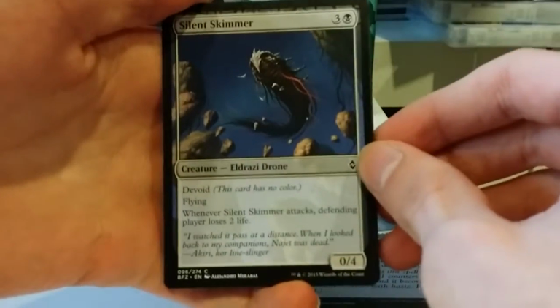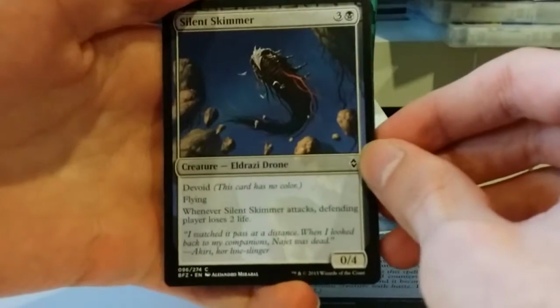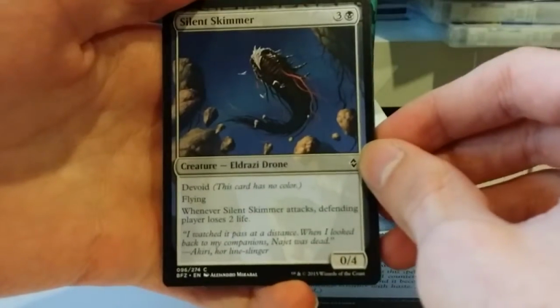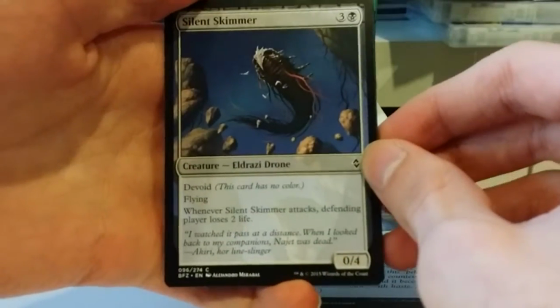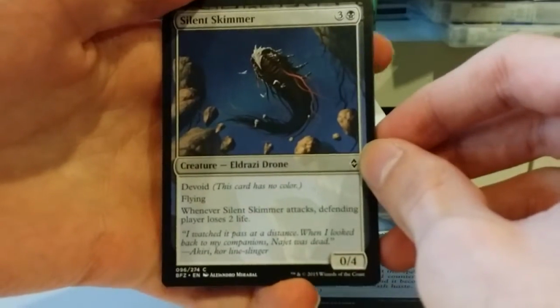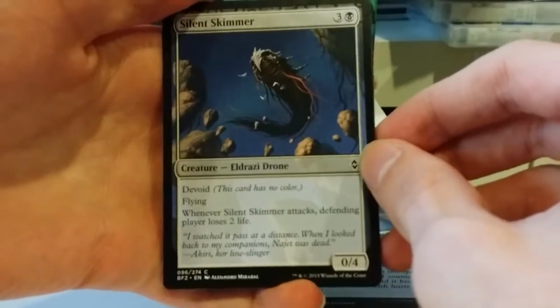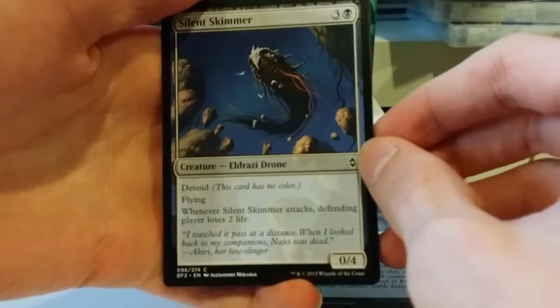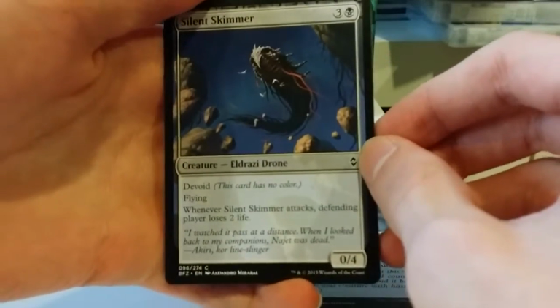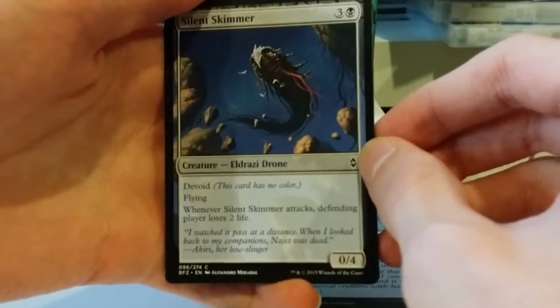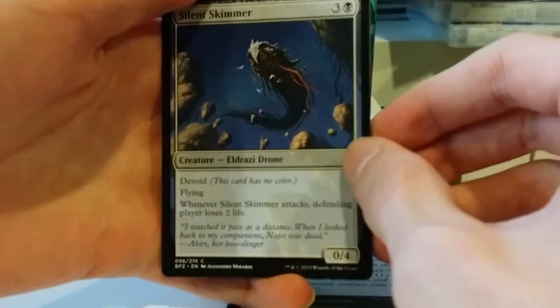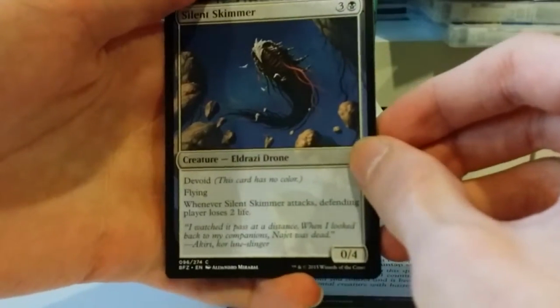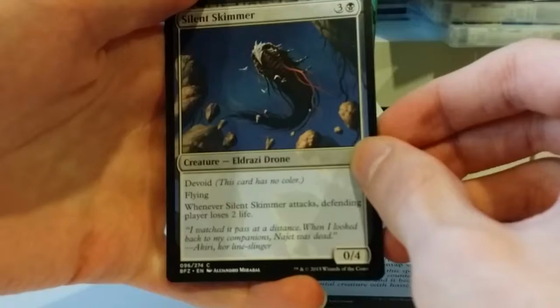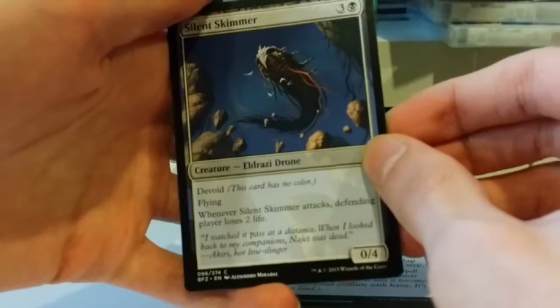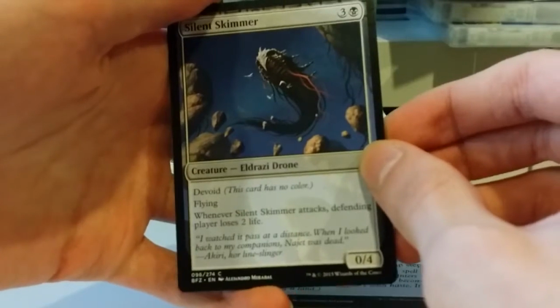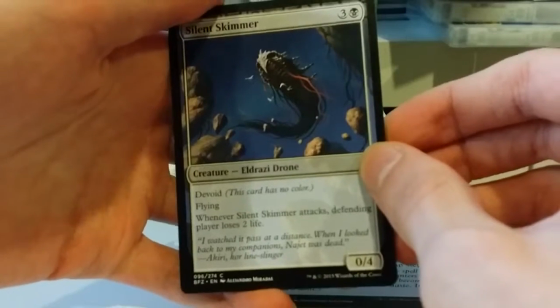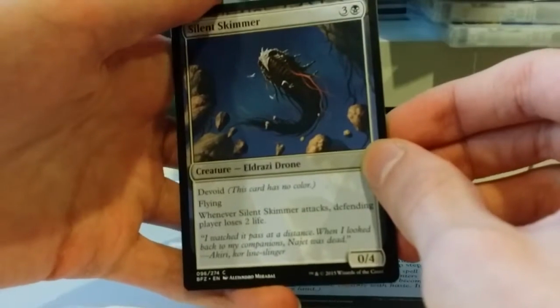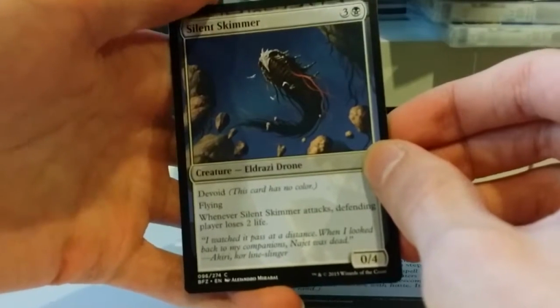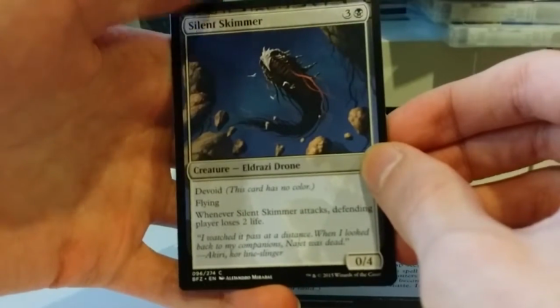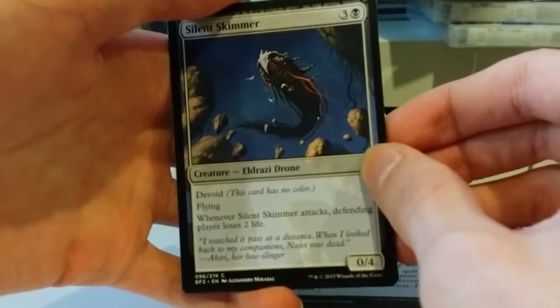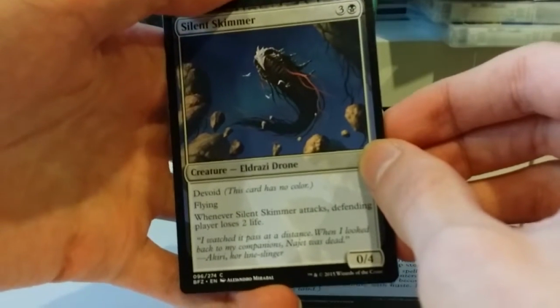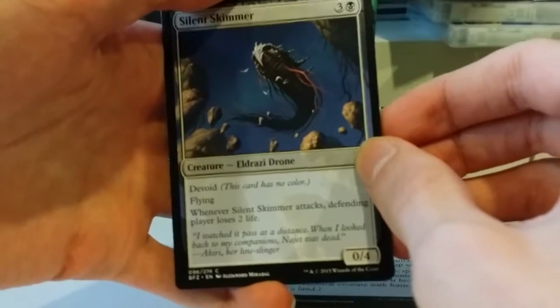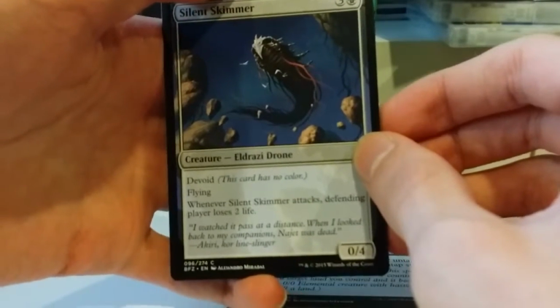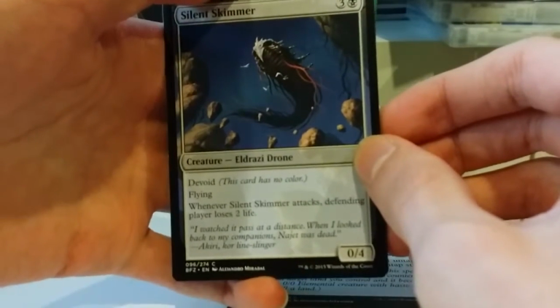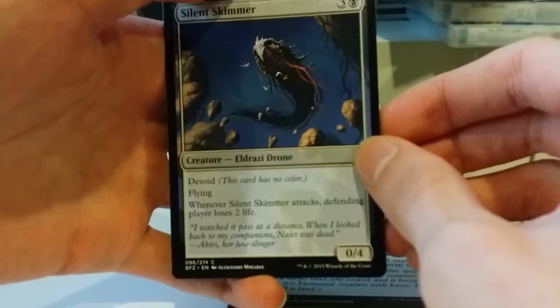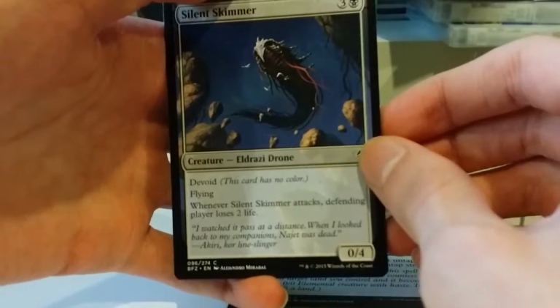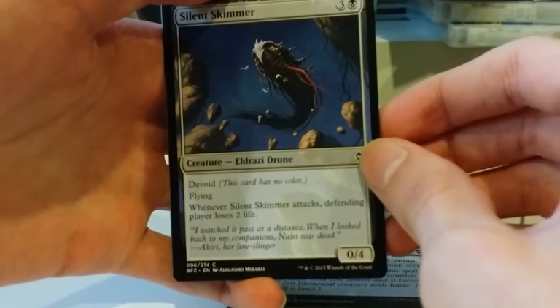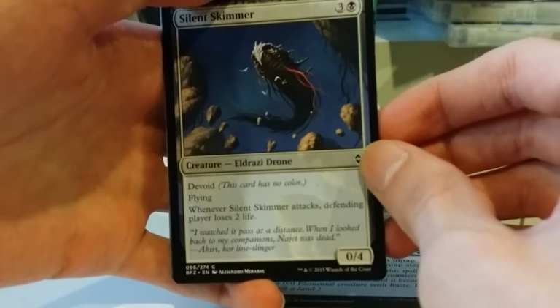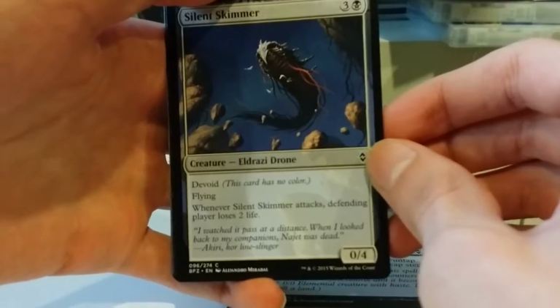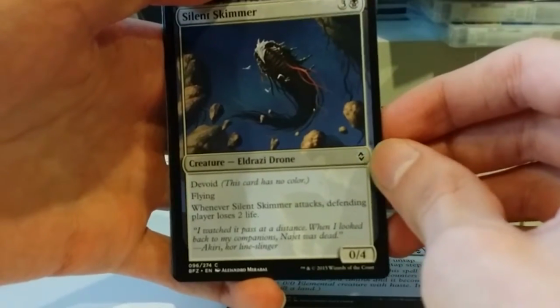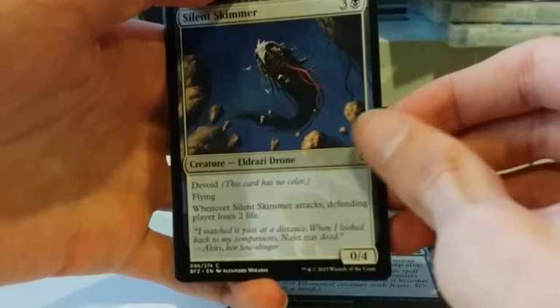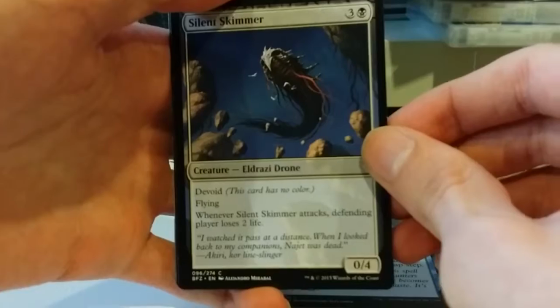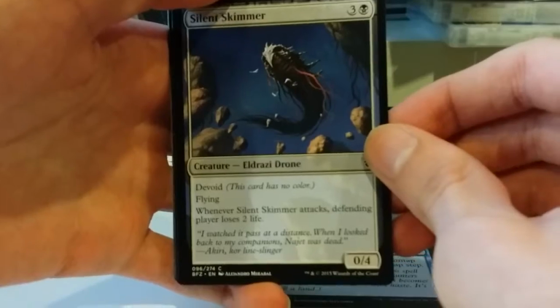Next up, Silent Skimmer. Three and a black for a 0/4 with flying. Whenever it attacks, the defending player loses 2 life. It is an Eldrazi, so it has devoid.